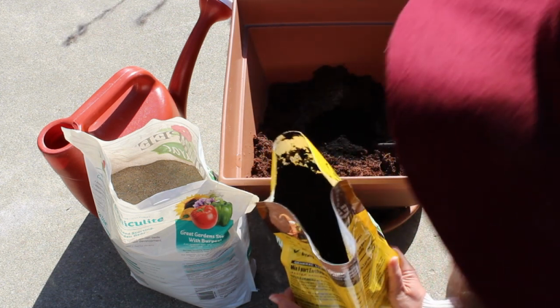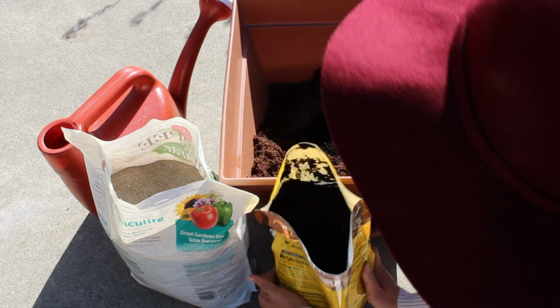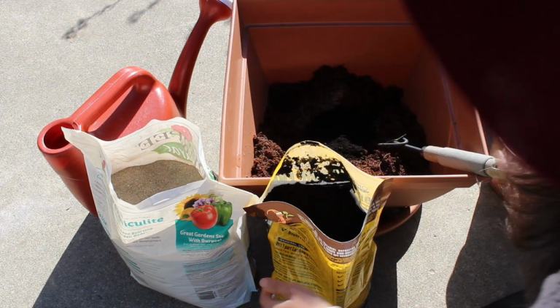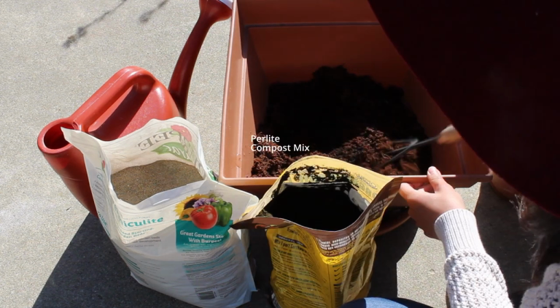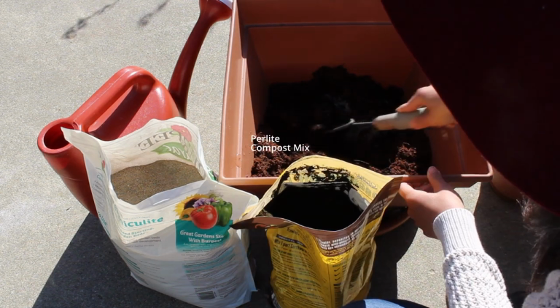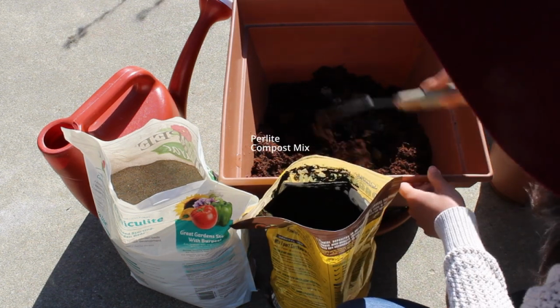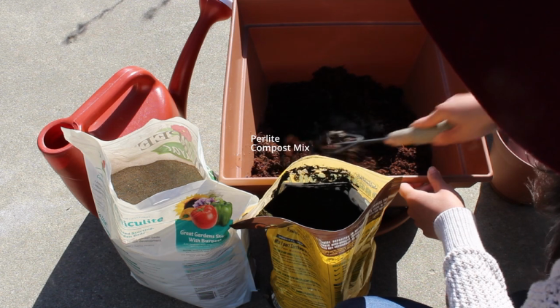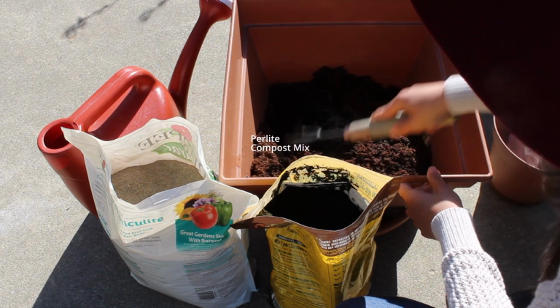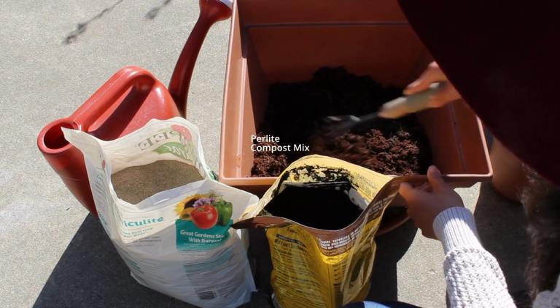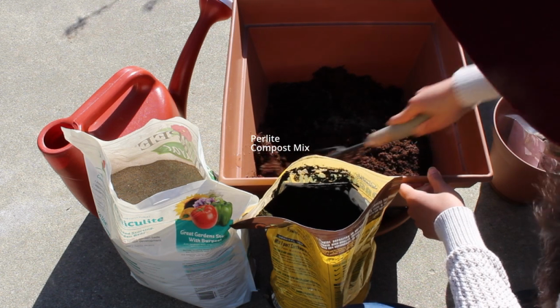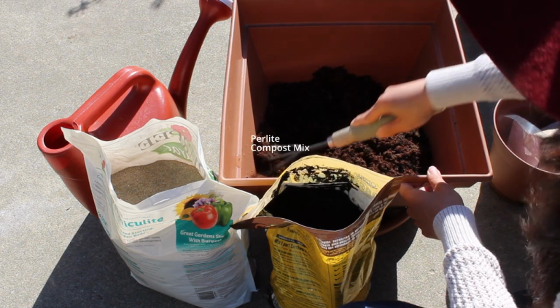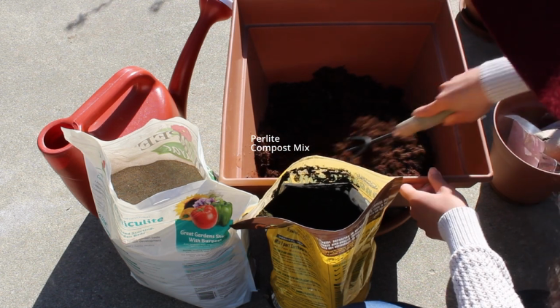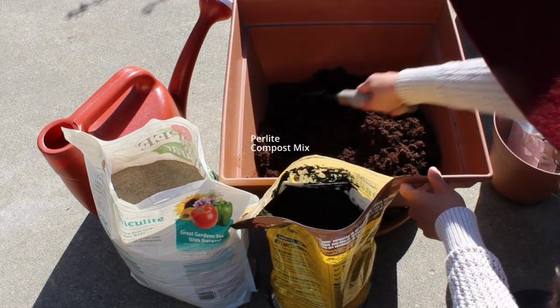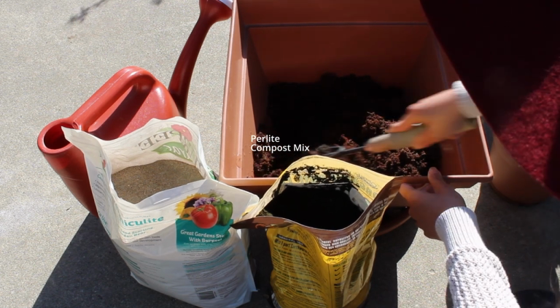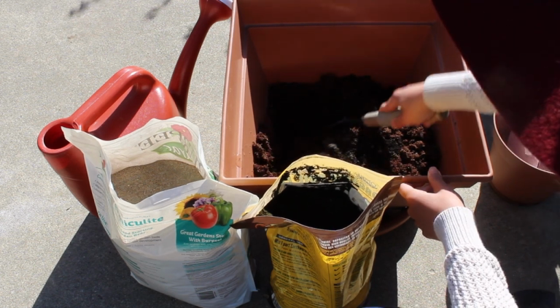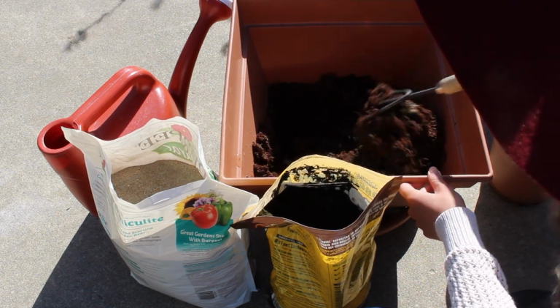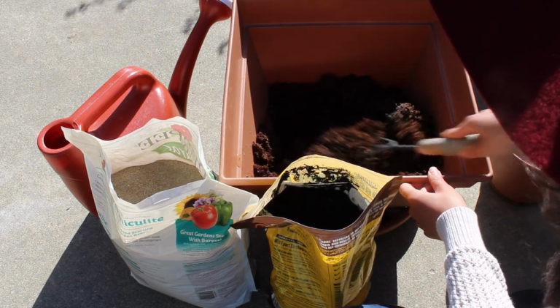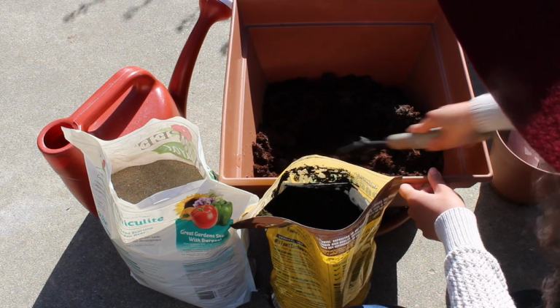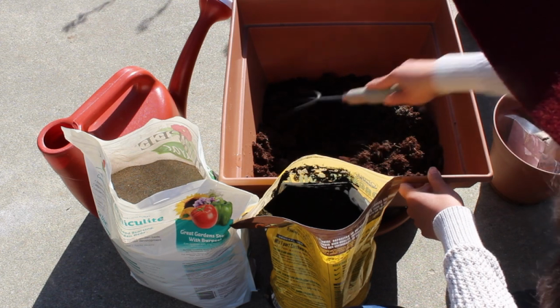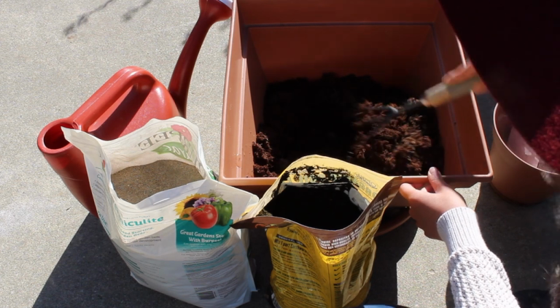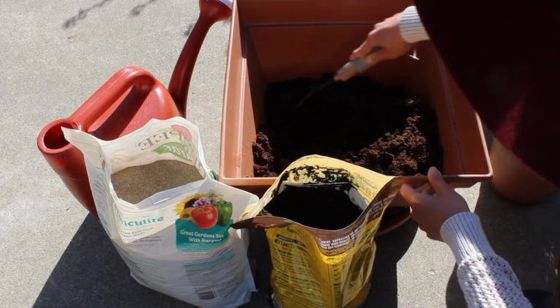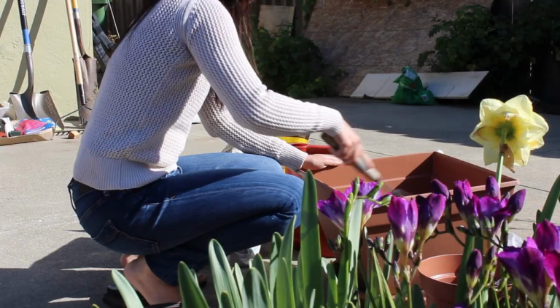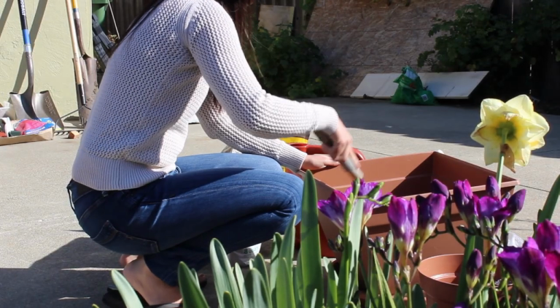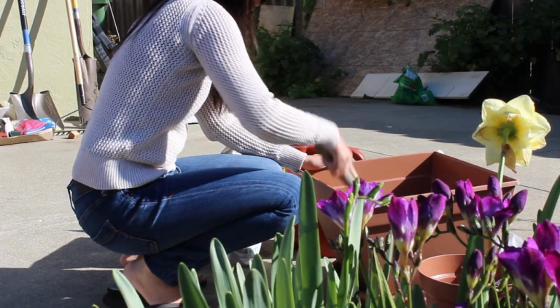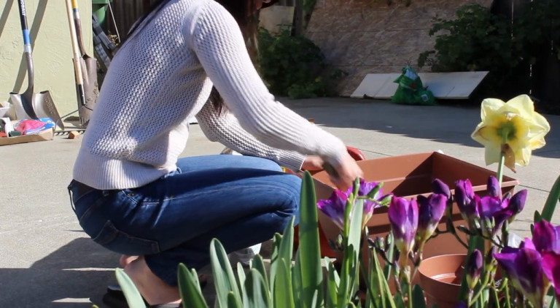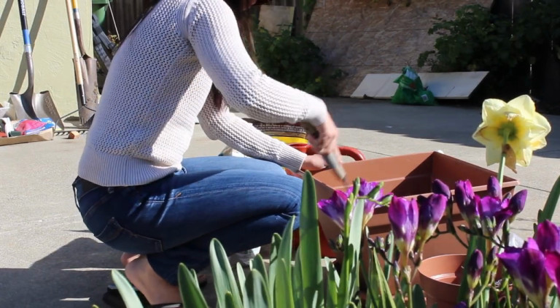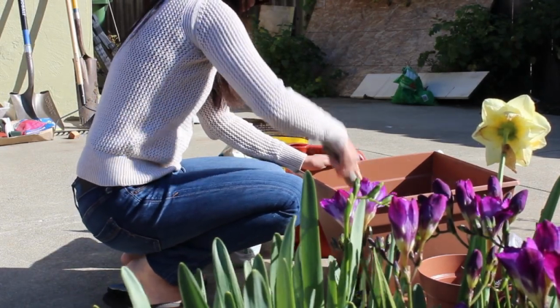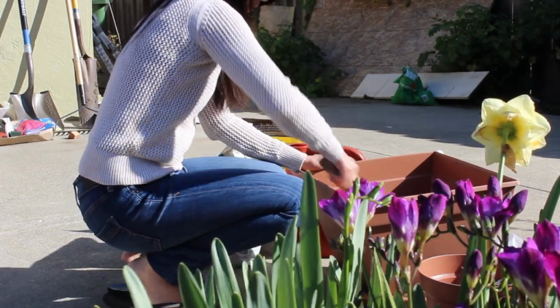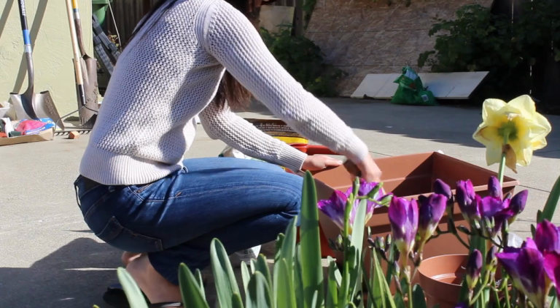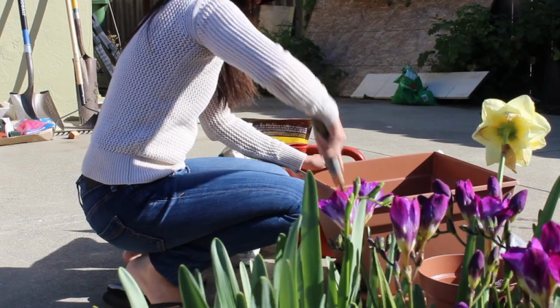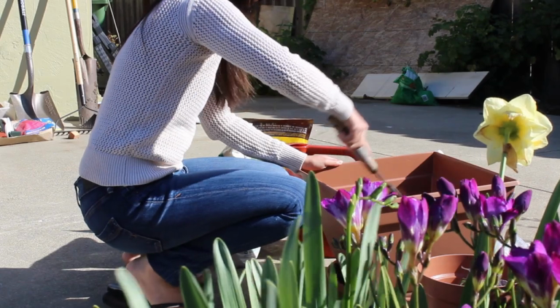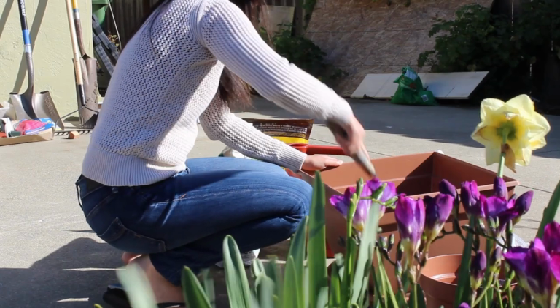You can also use perlite or a compost mixture in addition or as an alternative for the mix. I have seen many recipe variations for seed starting mix. This is my first time creating and trying my own mix, and I'm learning as I go.